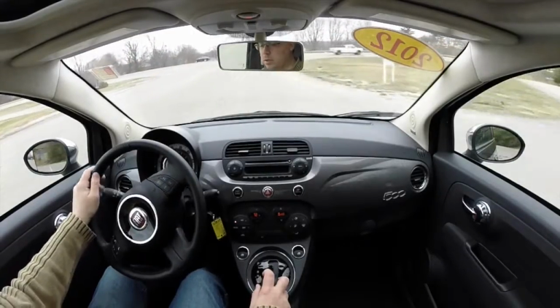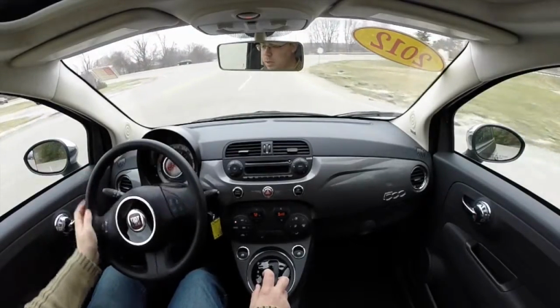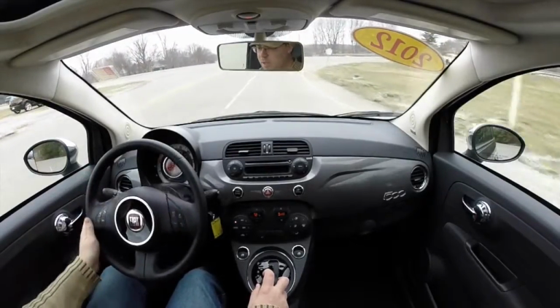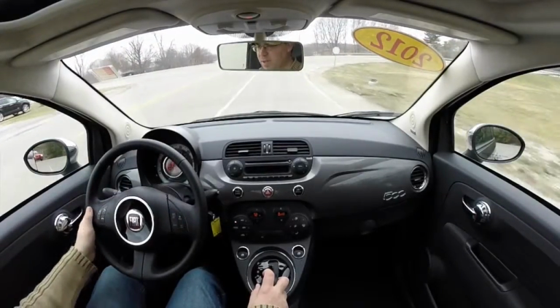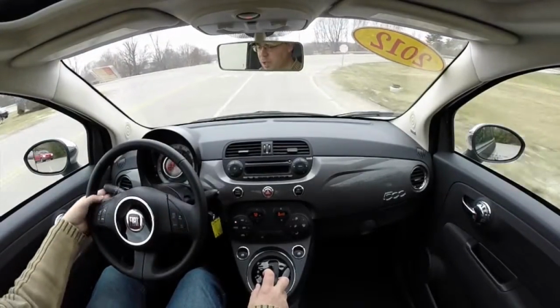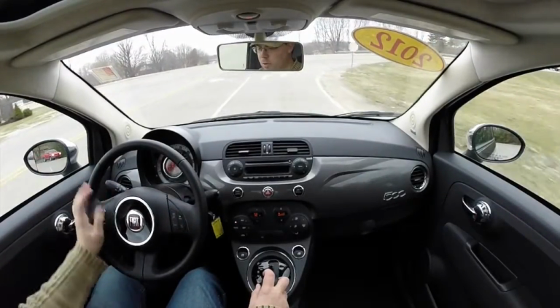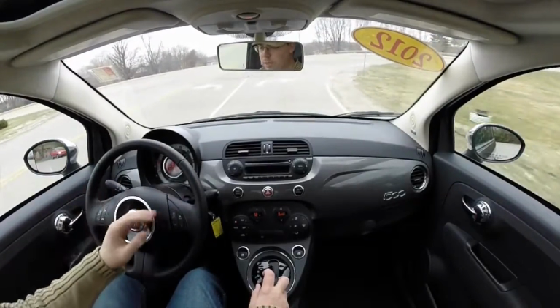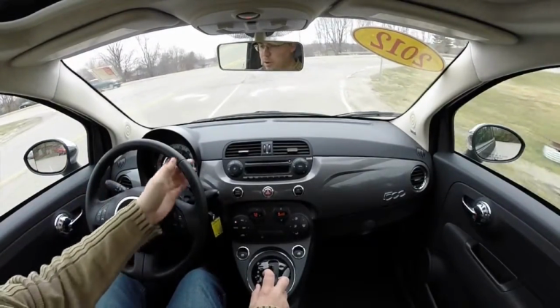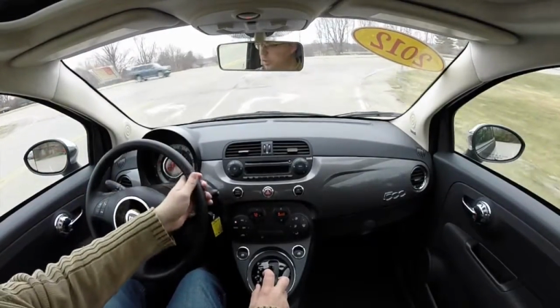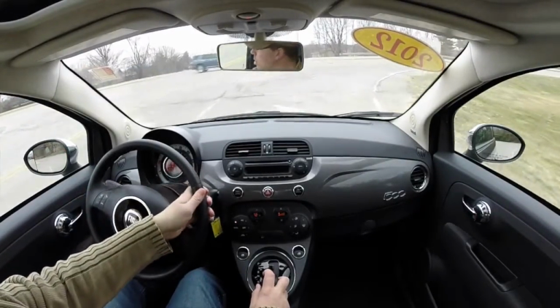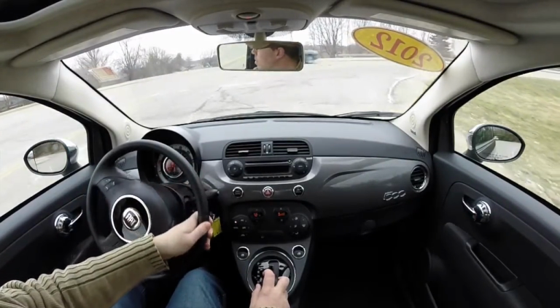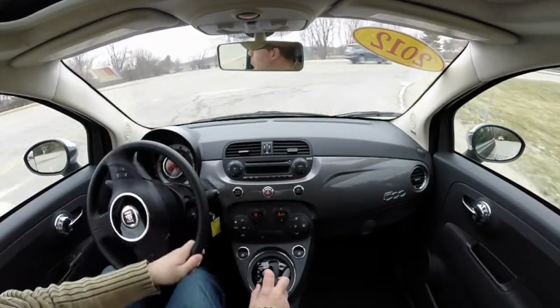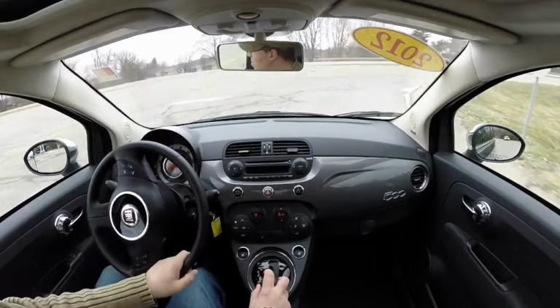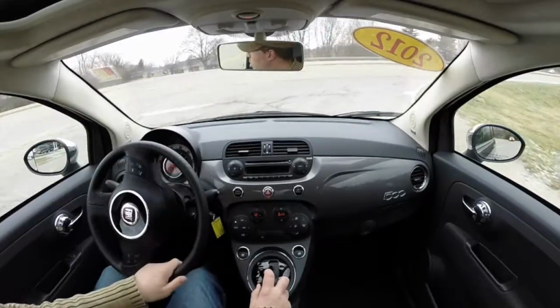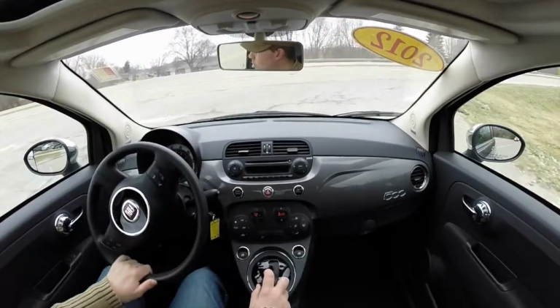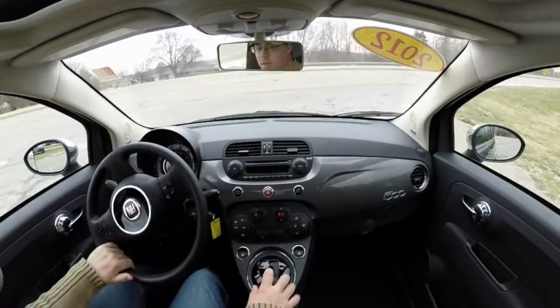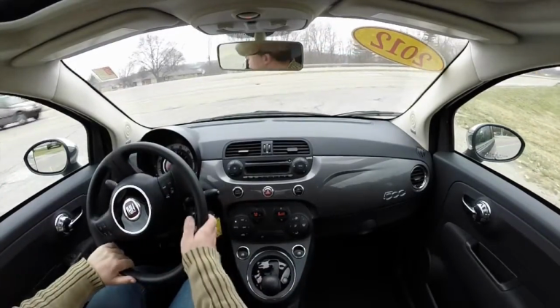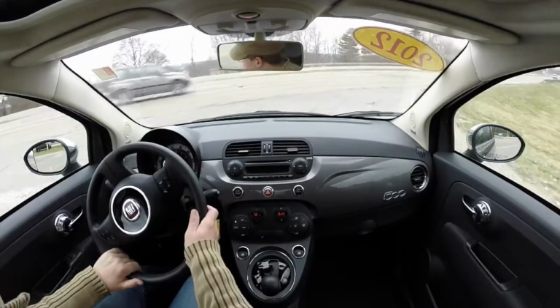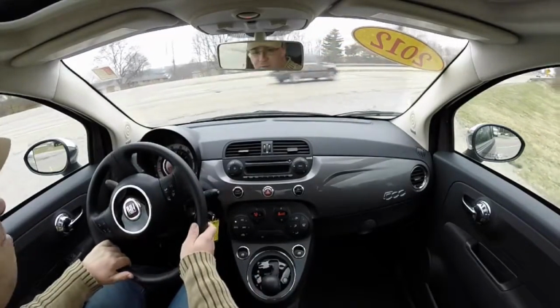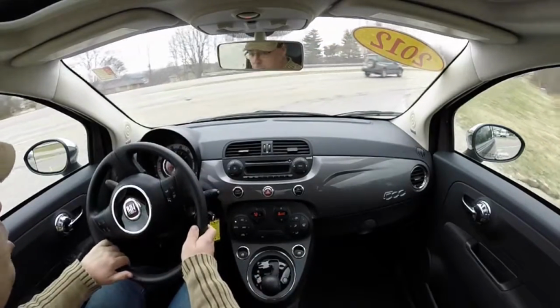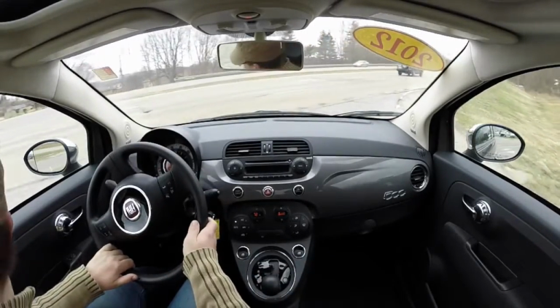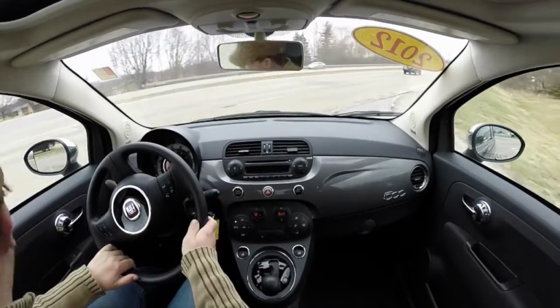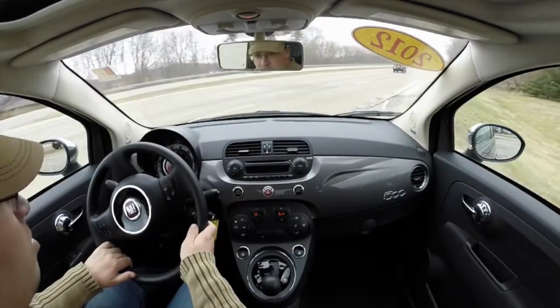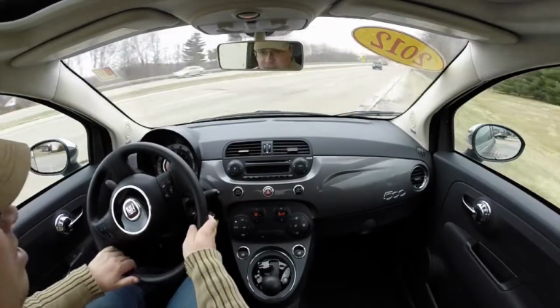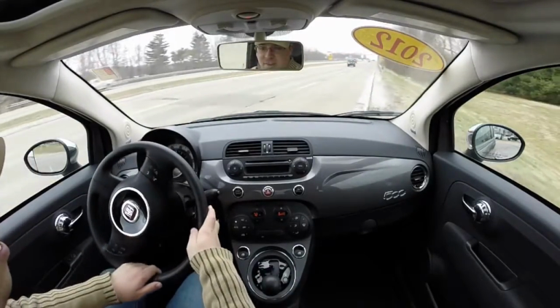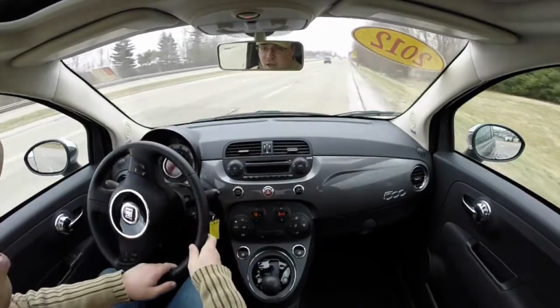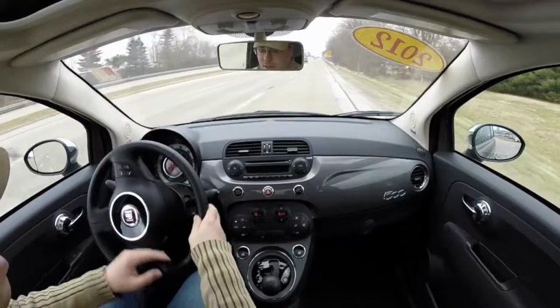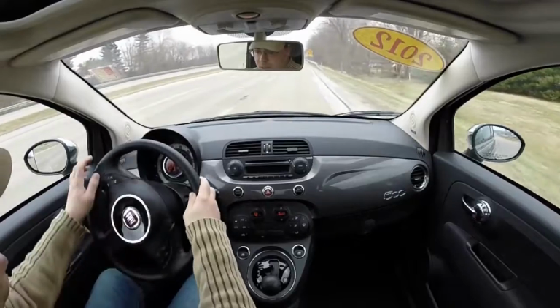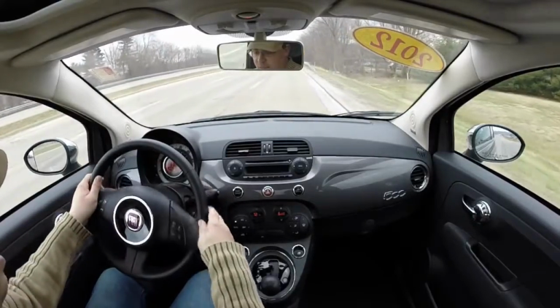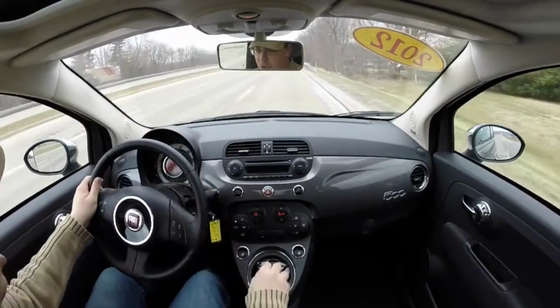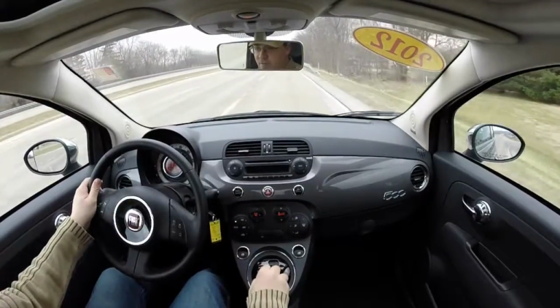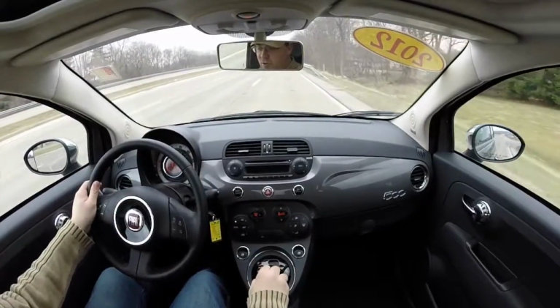They have some get up and go too. They may be small with a small engine, but don't let that fool you. These little guys, they can get up and go, that's for sure.